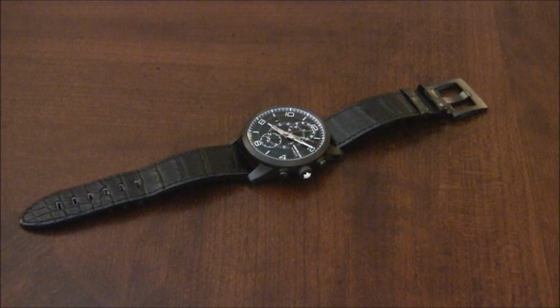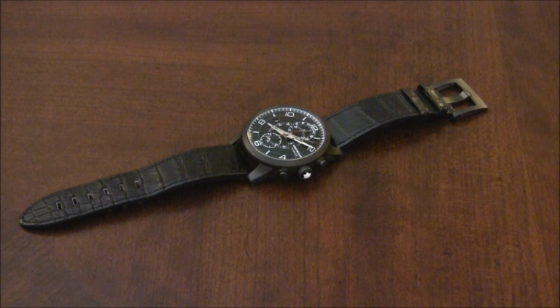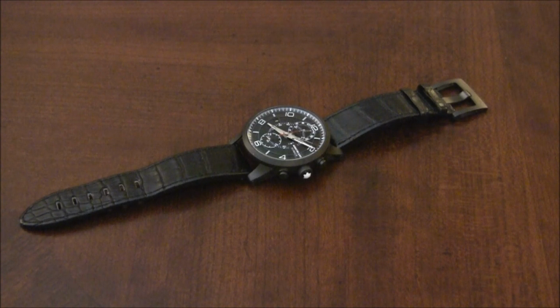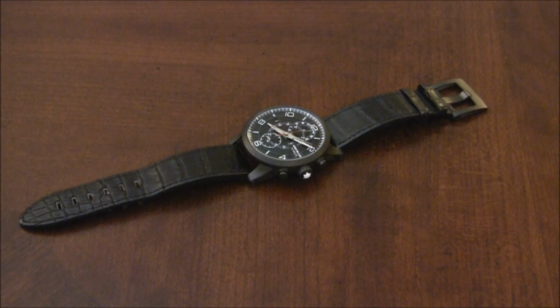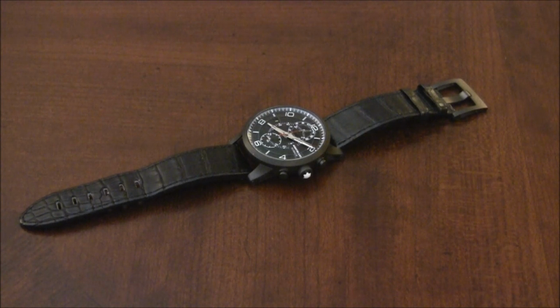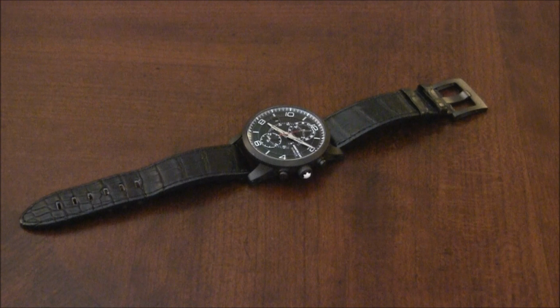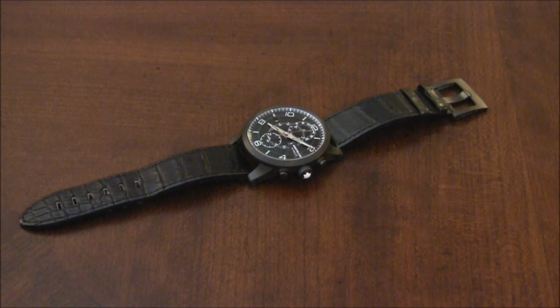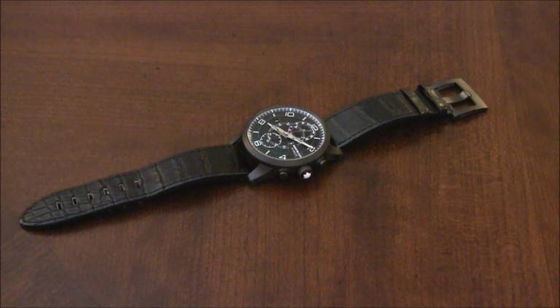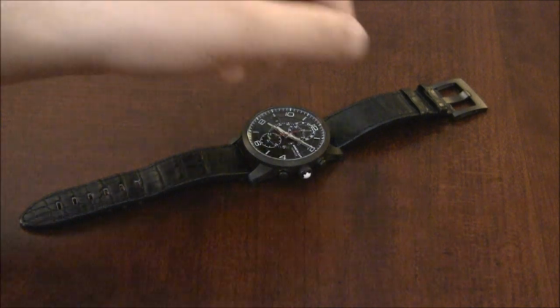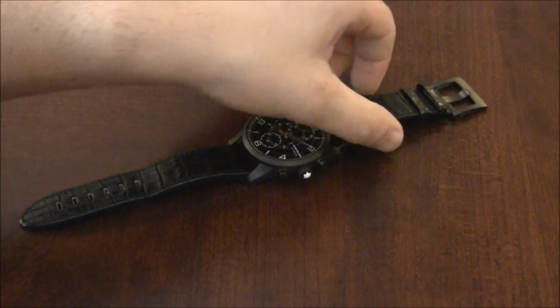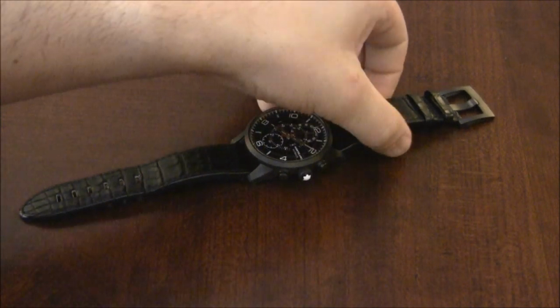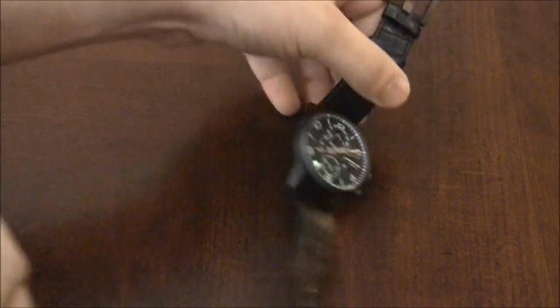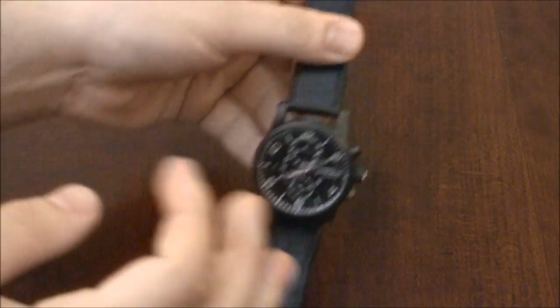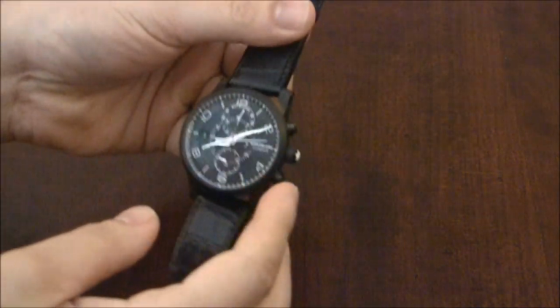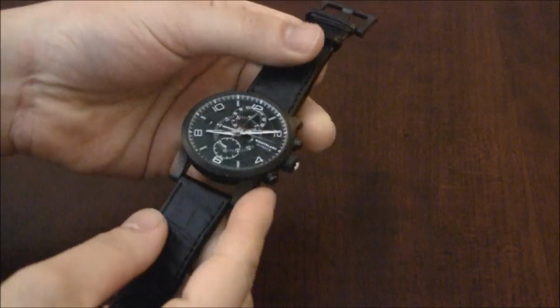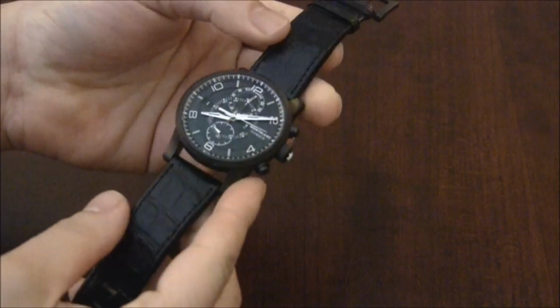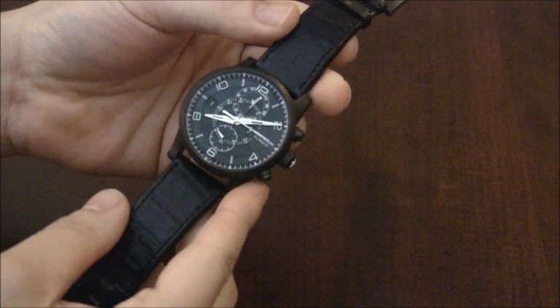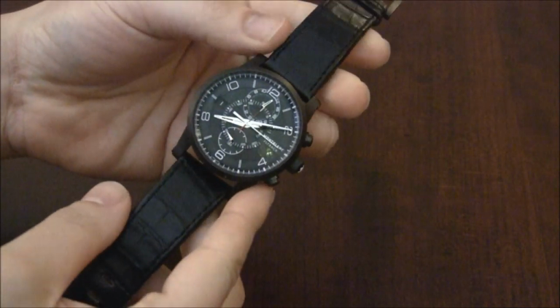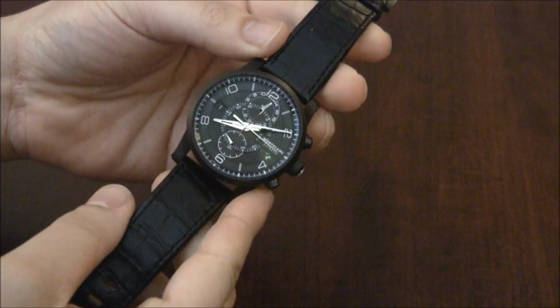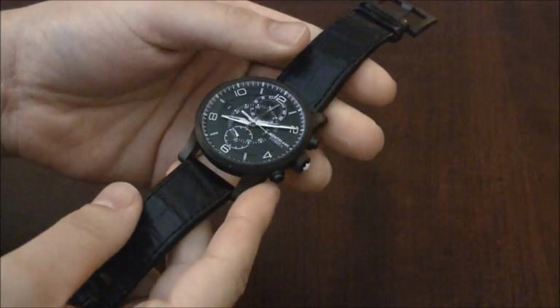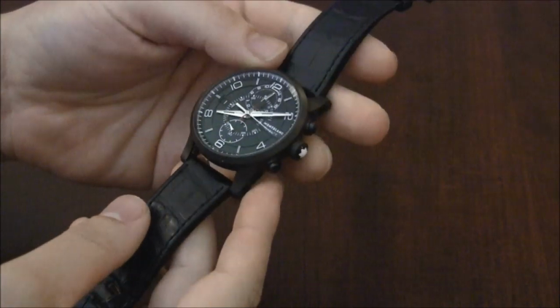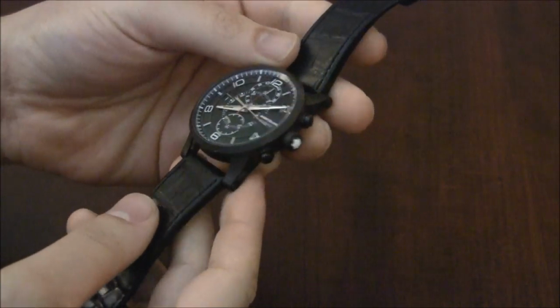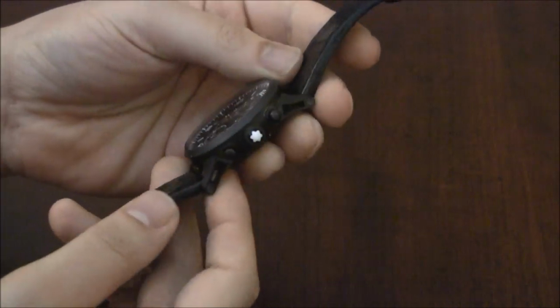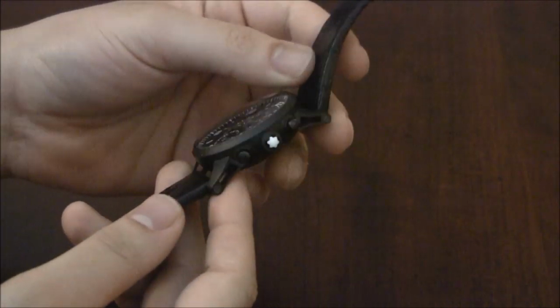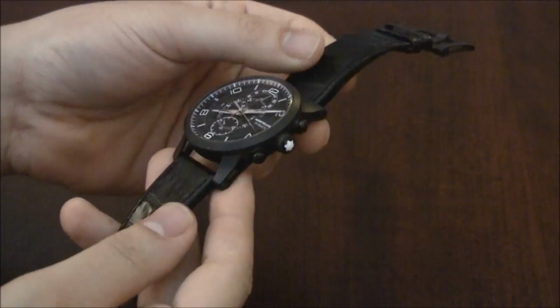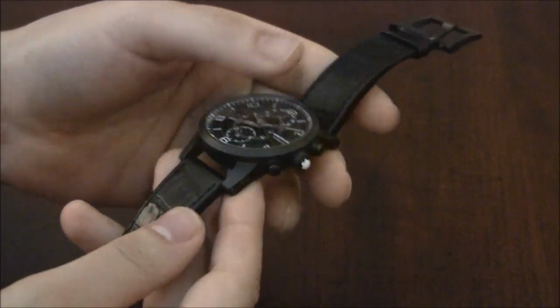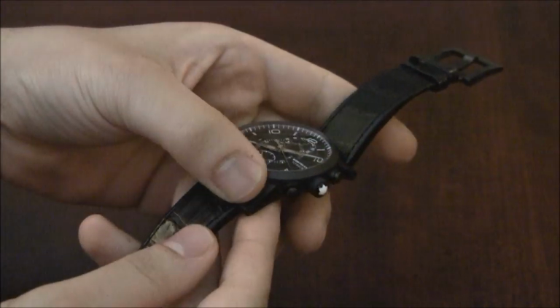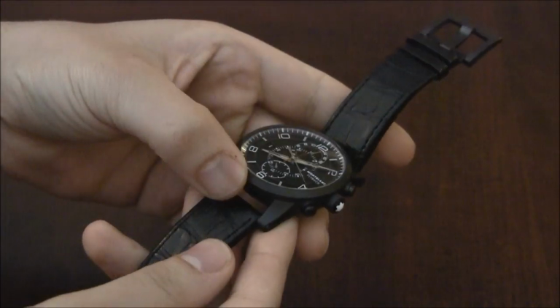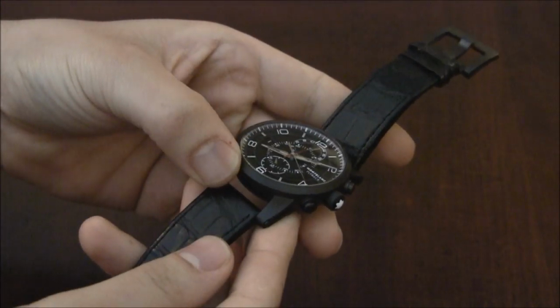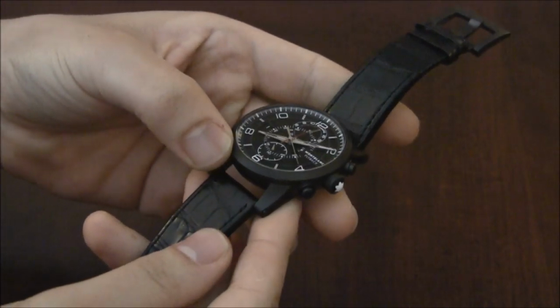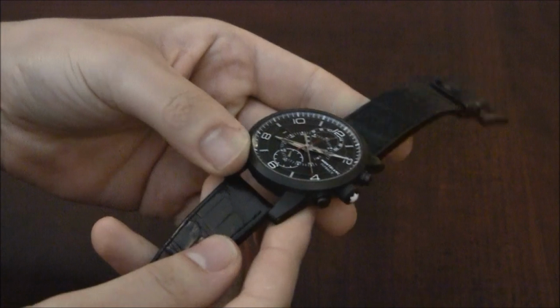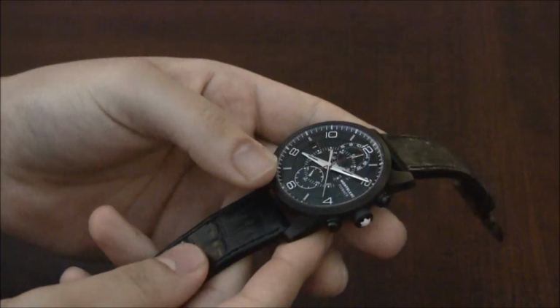Hey everyone, Ariel Adams here with aBlogtoRead.com. Today I'm going to be reviewing the Mont Blanc Time Walker TwinFly Chronograph. This is a really cool watch that I think really shows you where Mont Blanc is going as a brand.